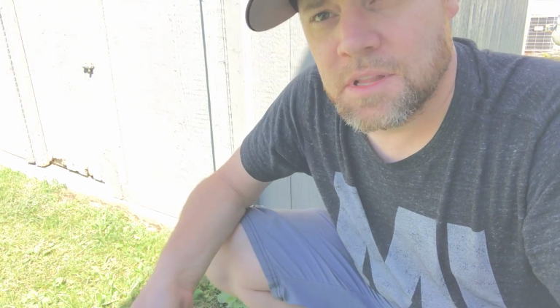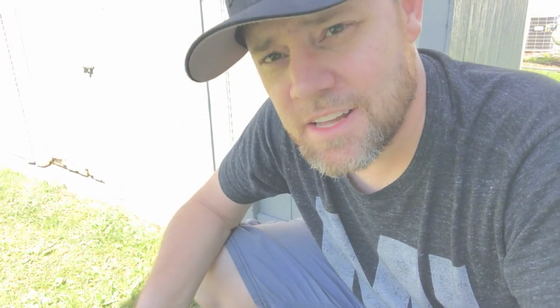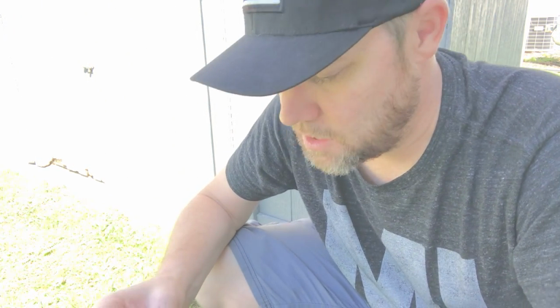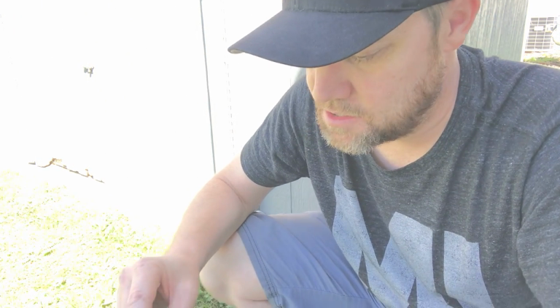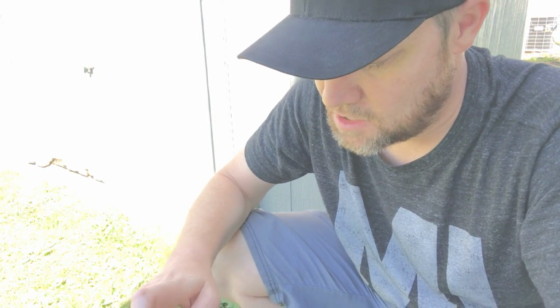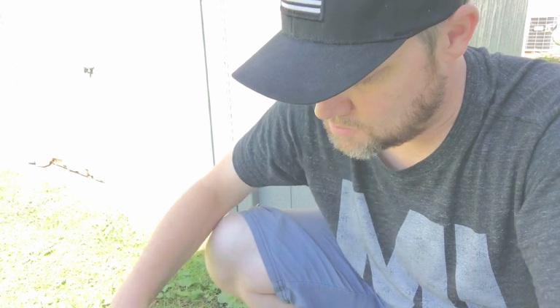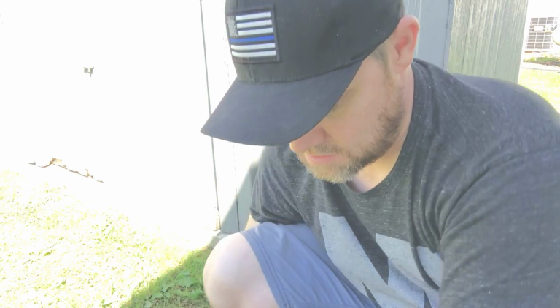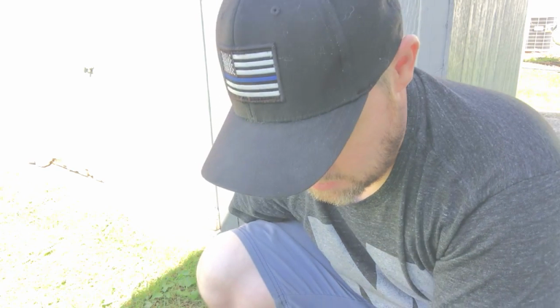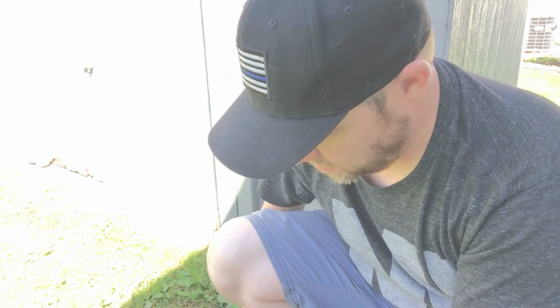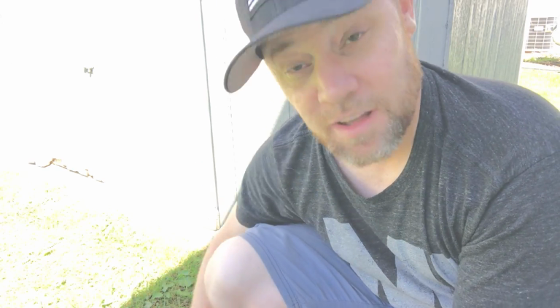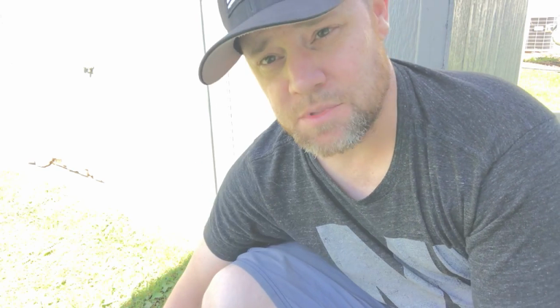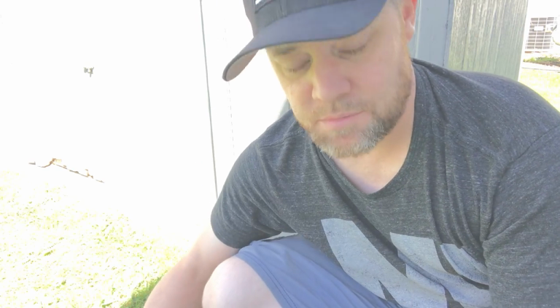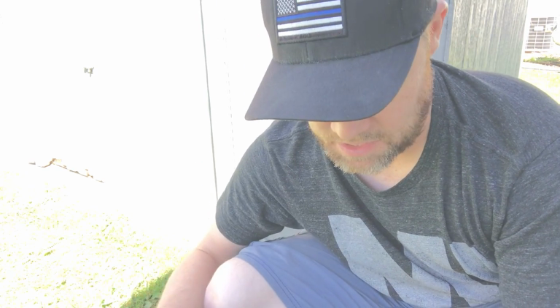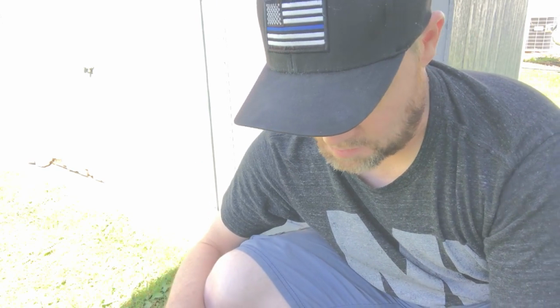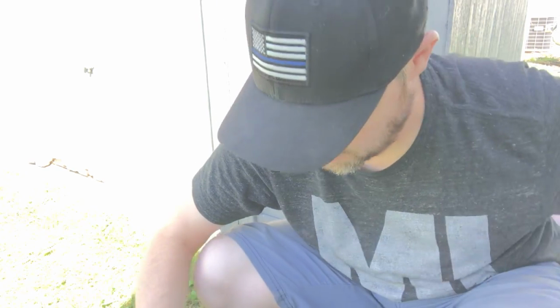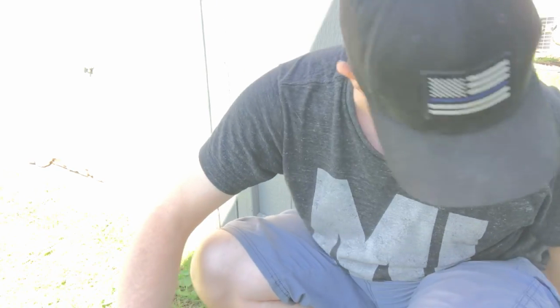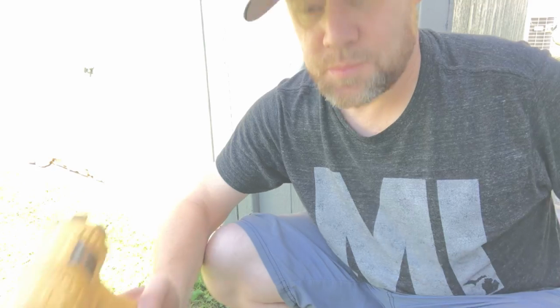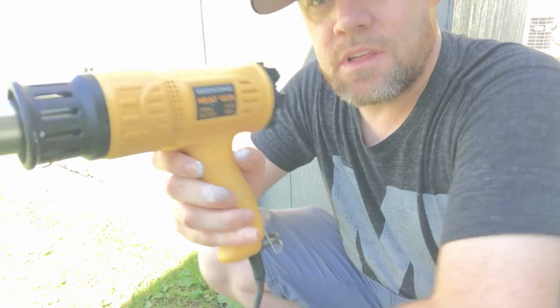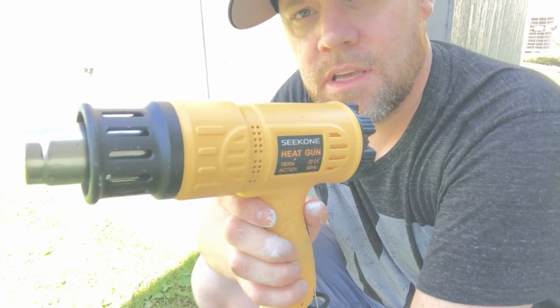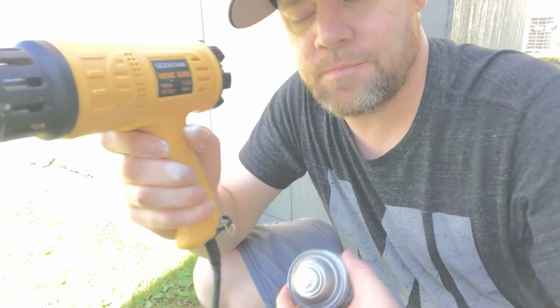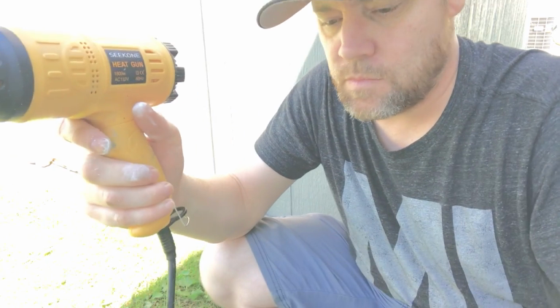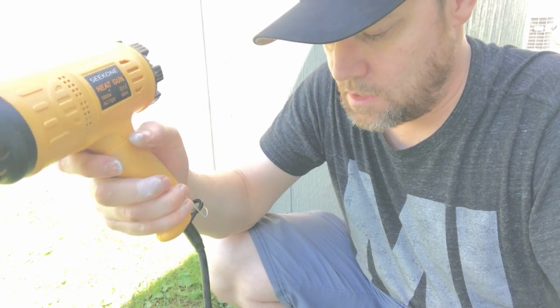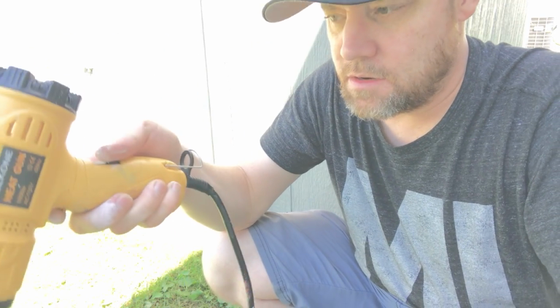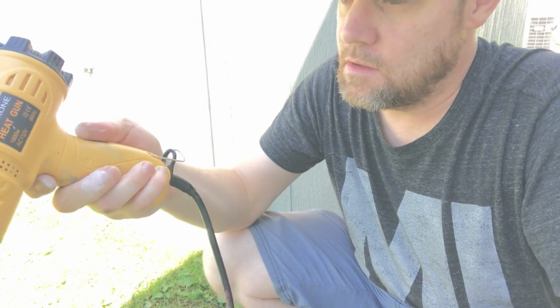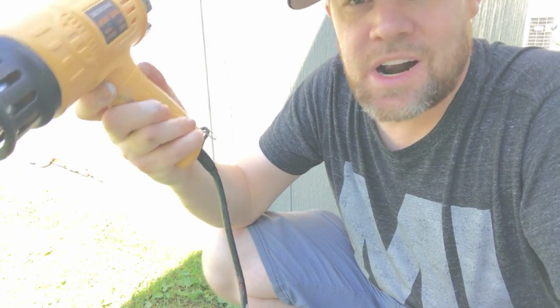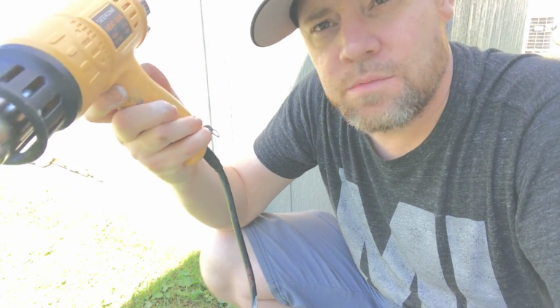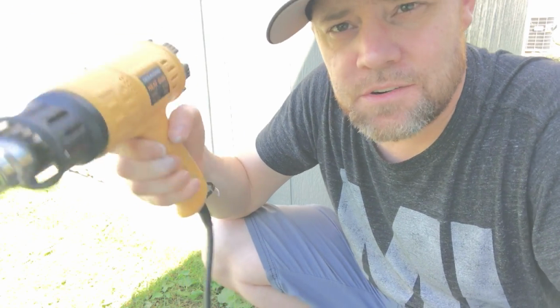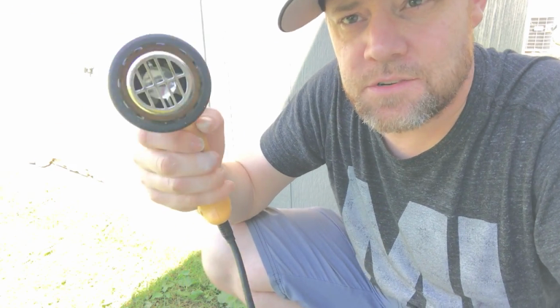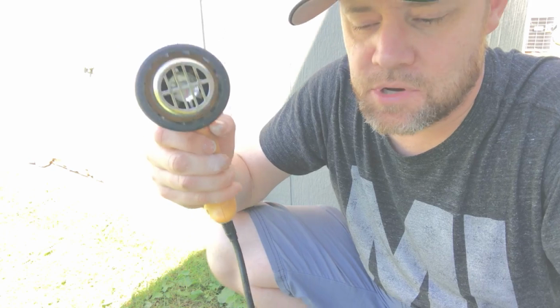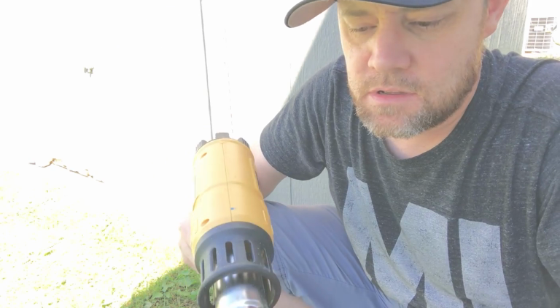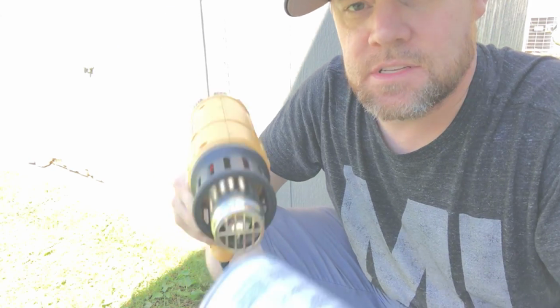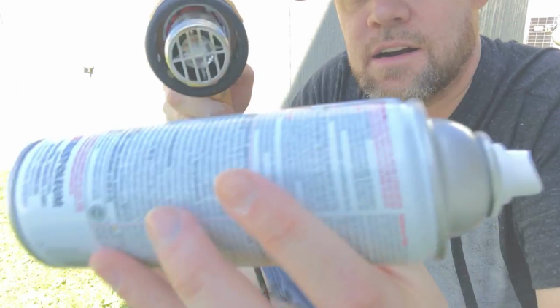But let's say that doesn't work and you're still having problems. I've been having problems with this can for a couple of days now, so I pull out the heat gun and put it on low. You don't need to do anything too dramatic.